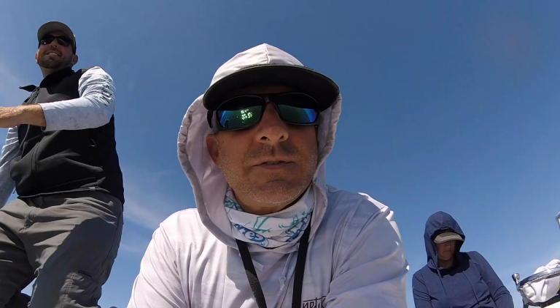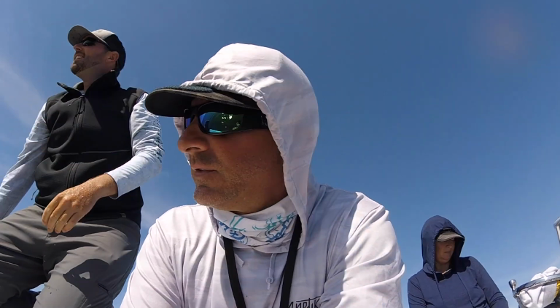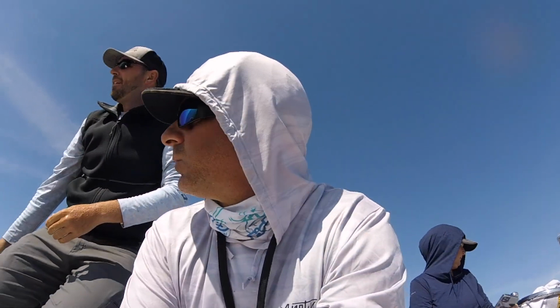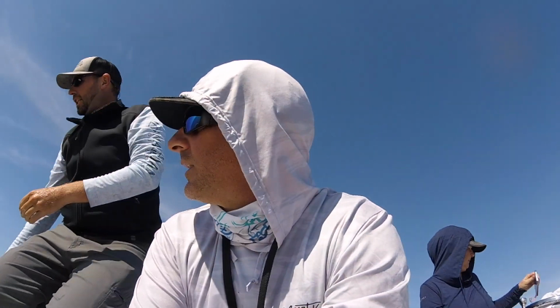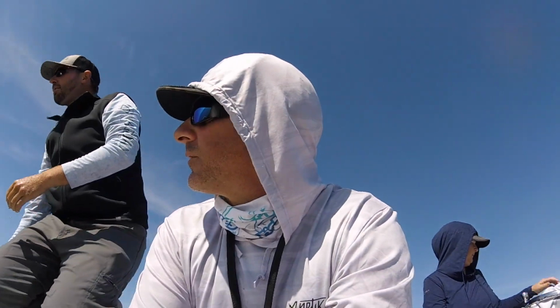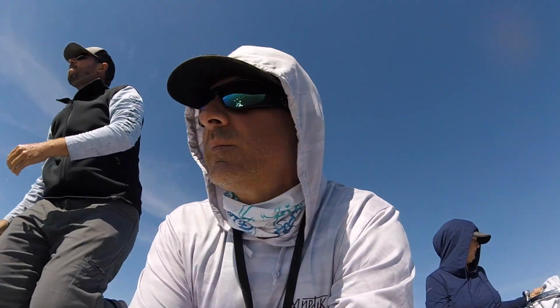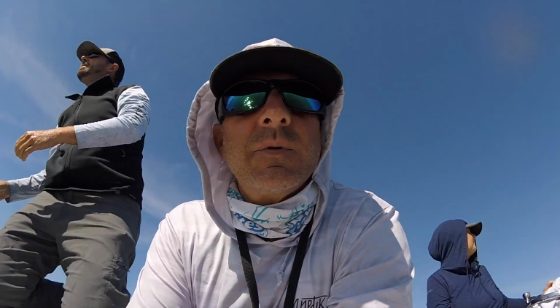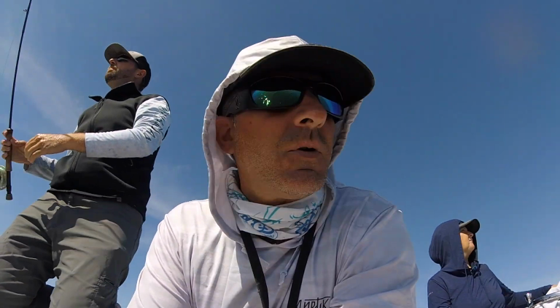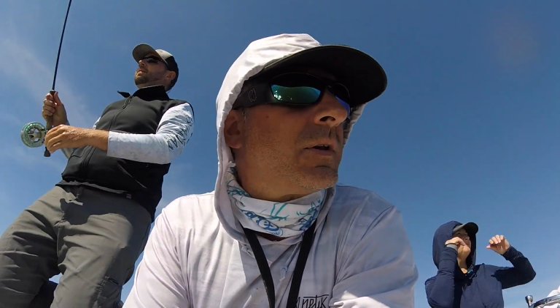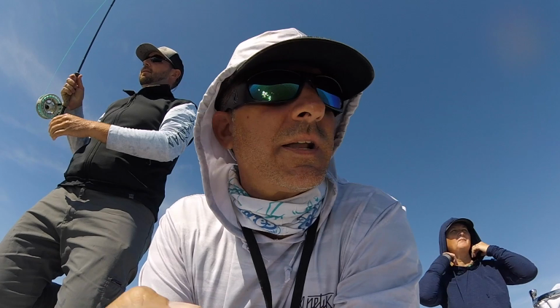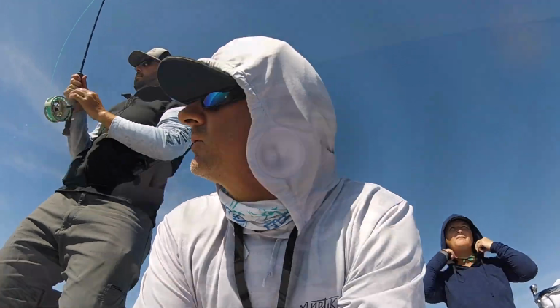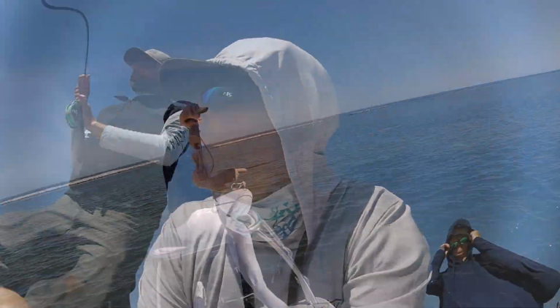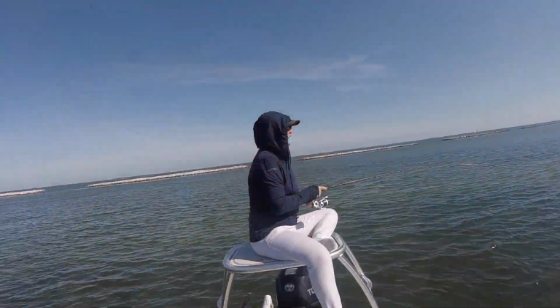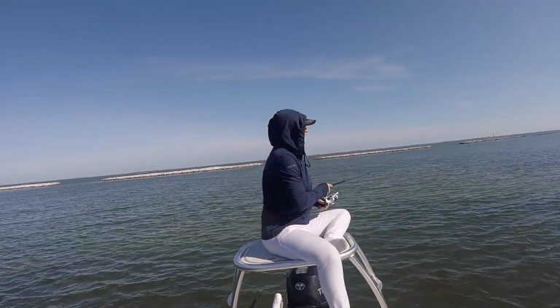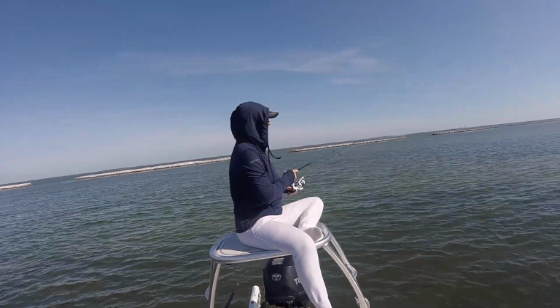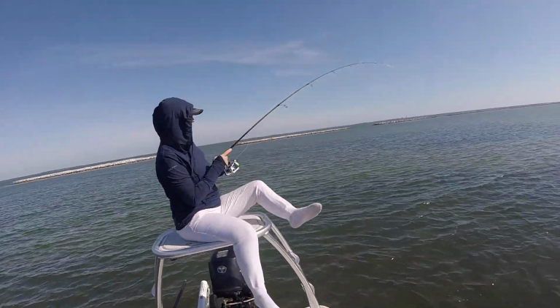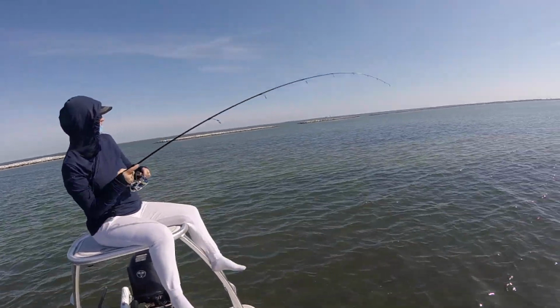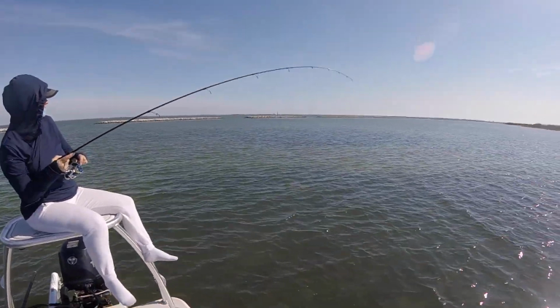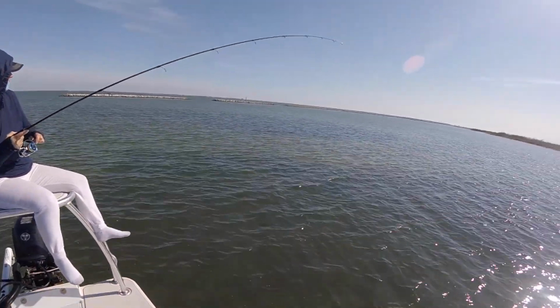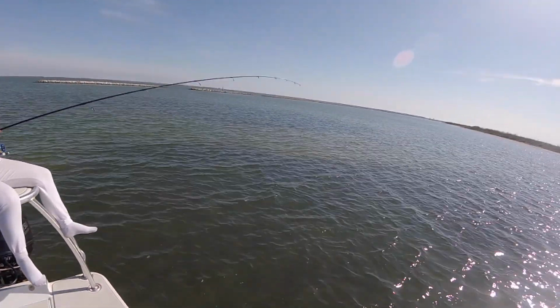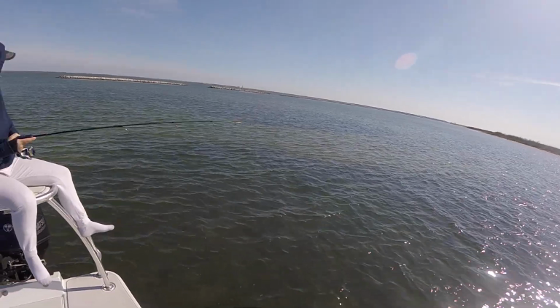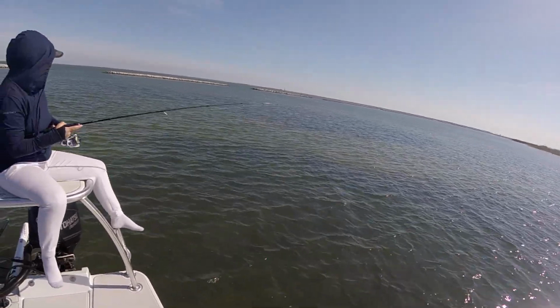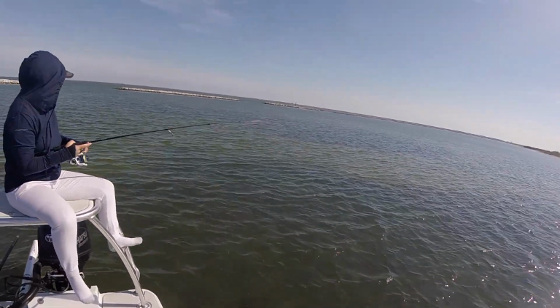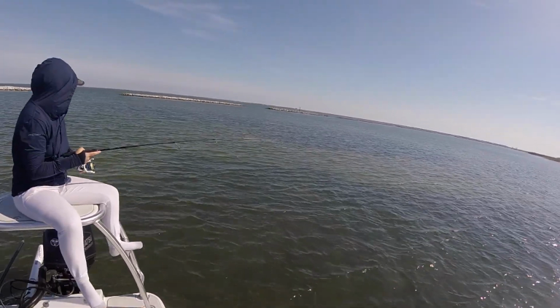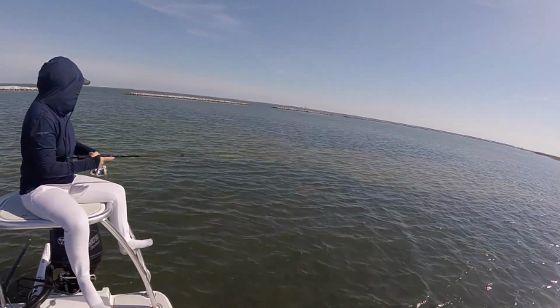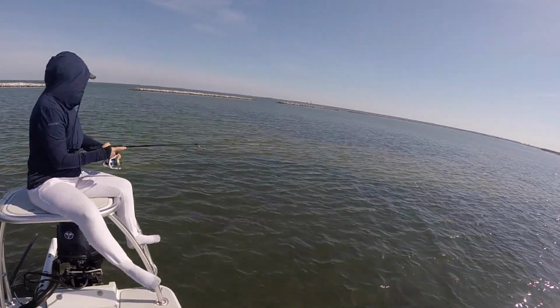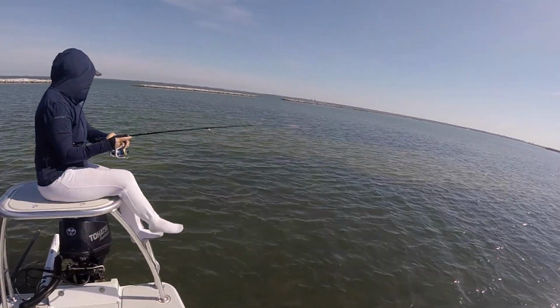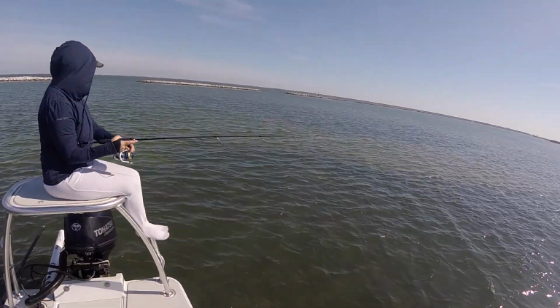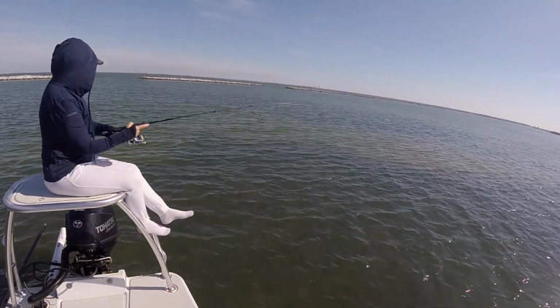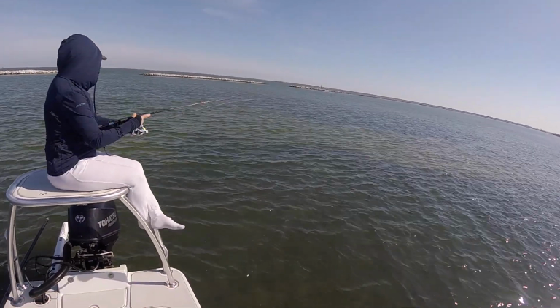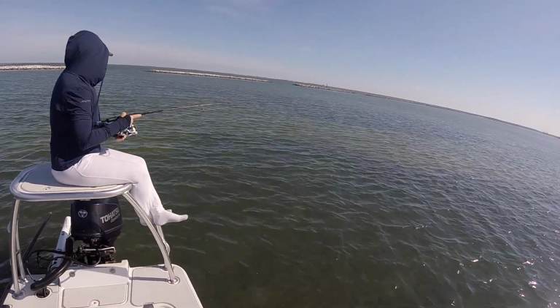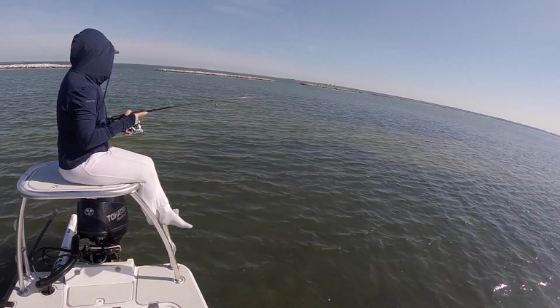We're still on one island, got three or four of them, and we're going to keep on rolling. Got a nice little drift. I hung a nice fish — he's running. I don't know if I can get him in. He's a good one.